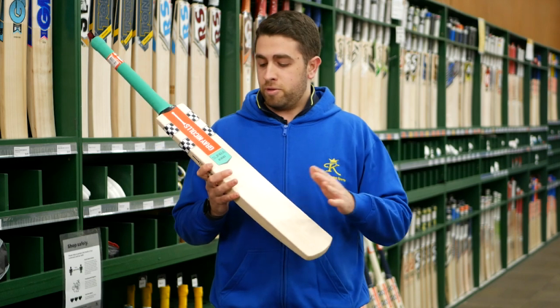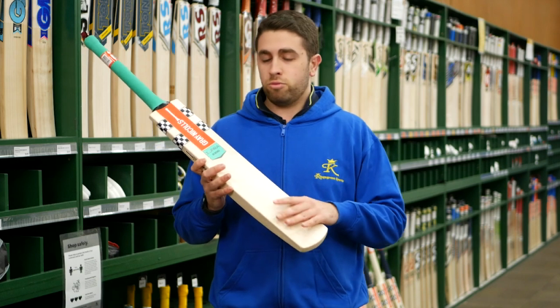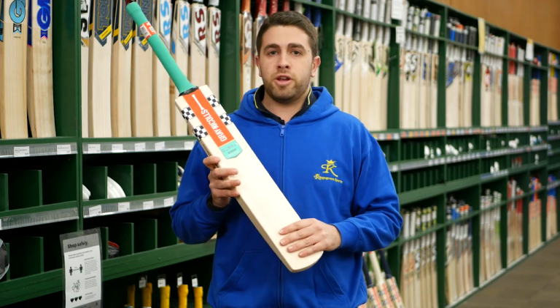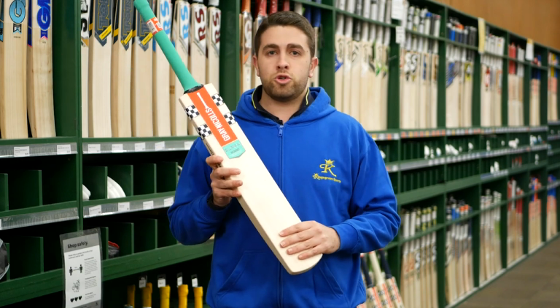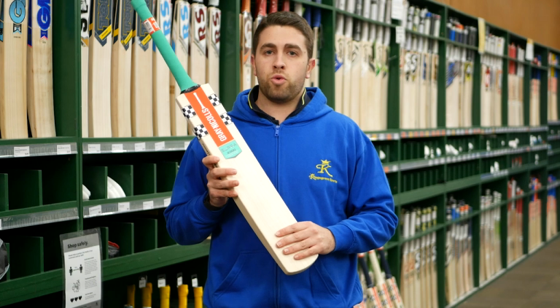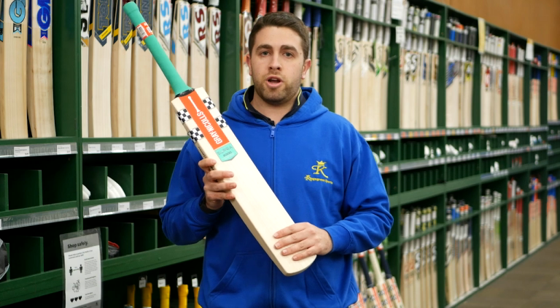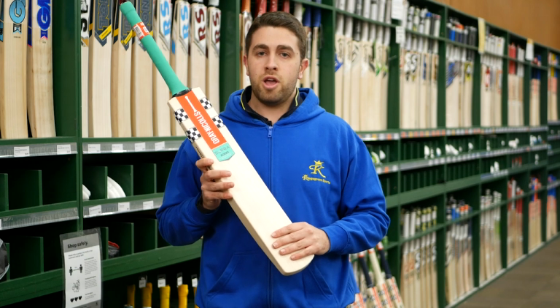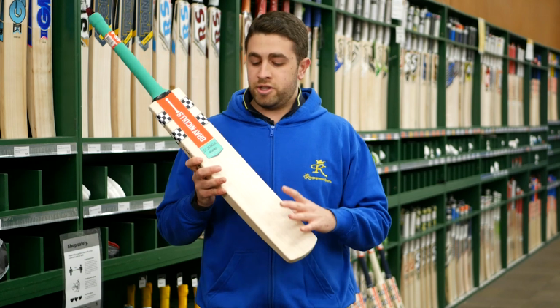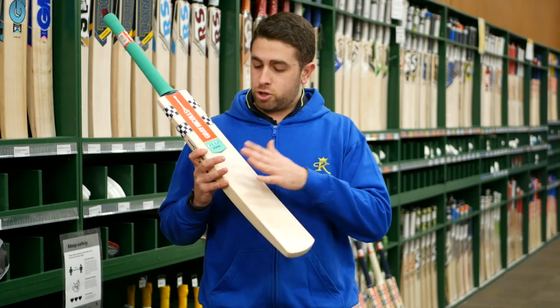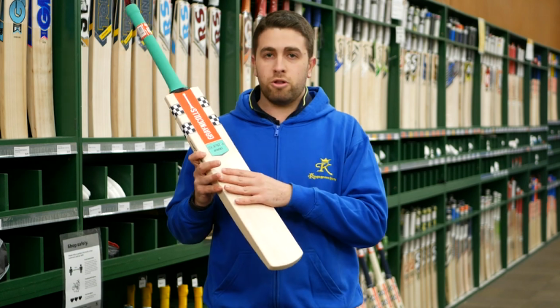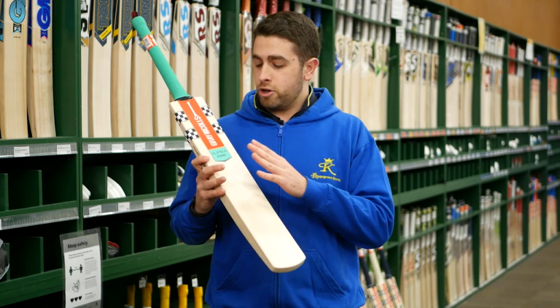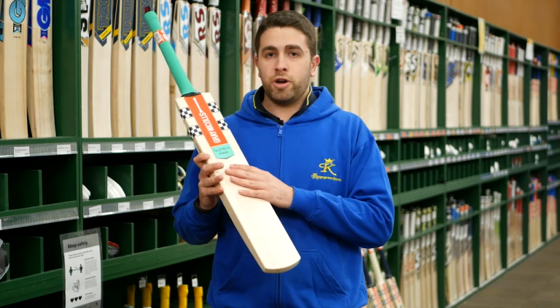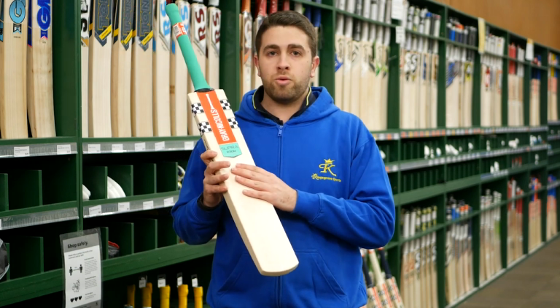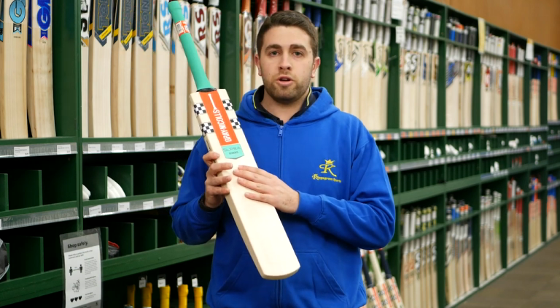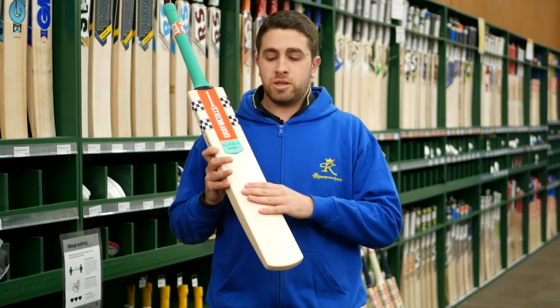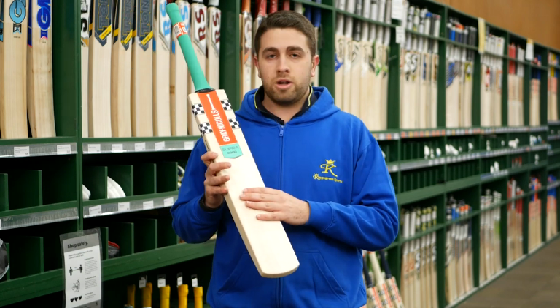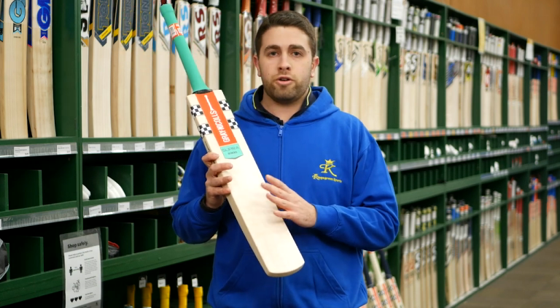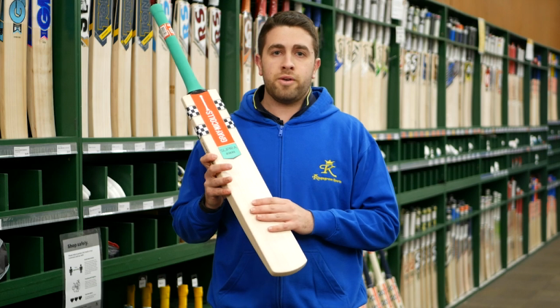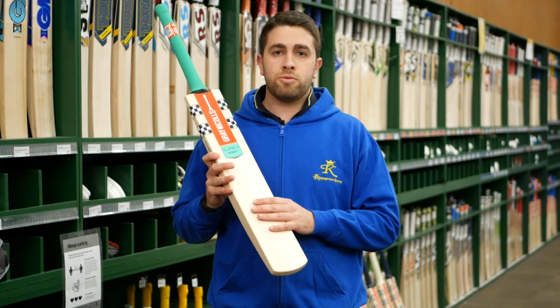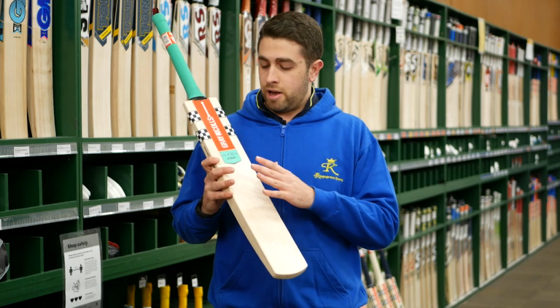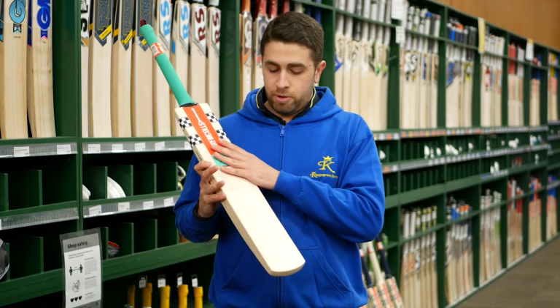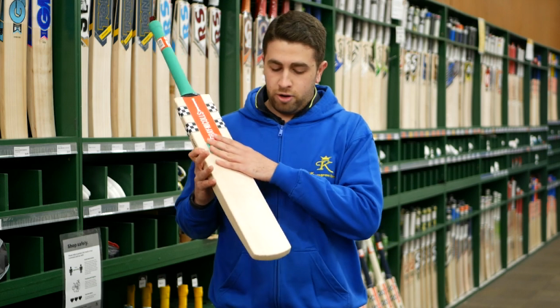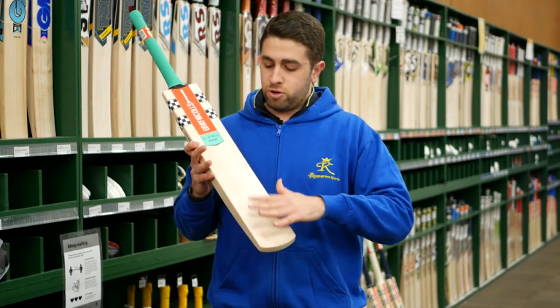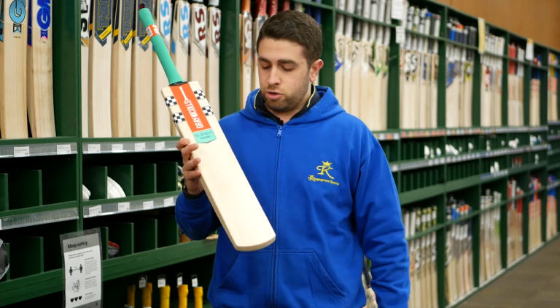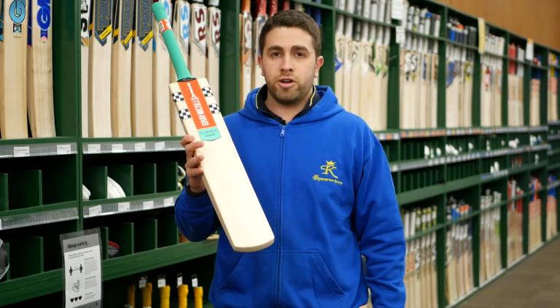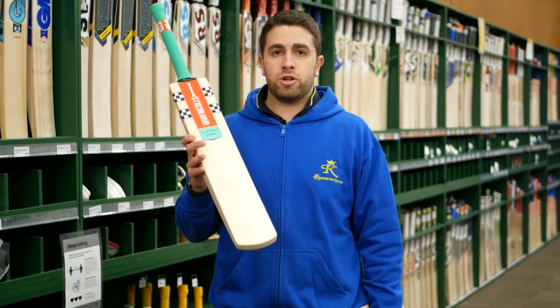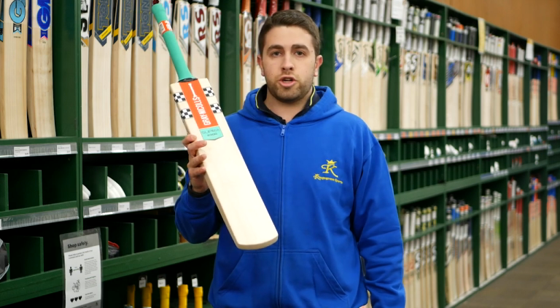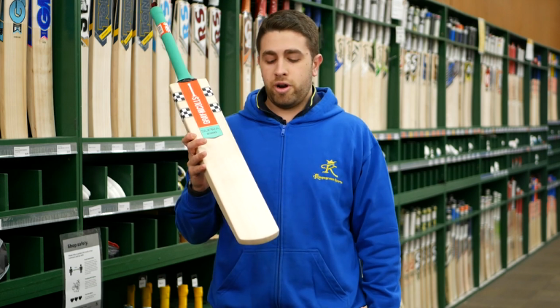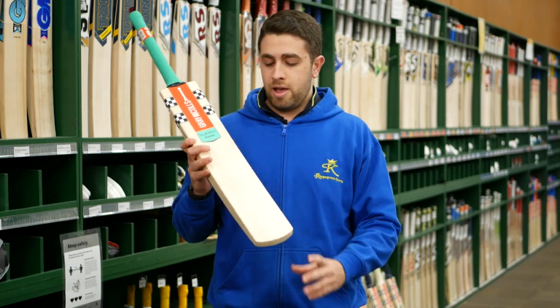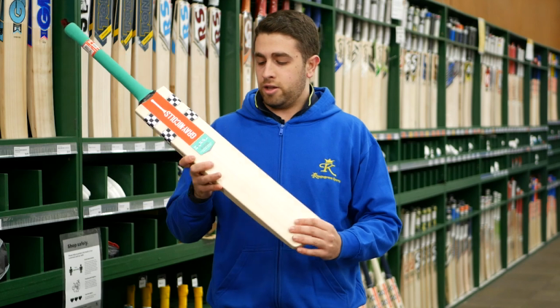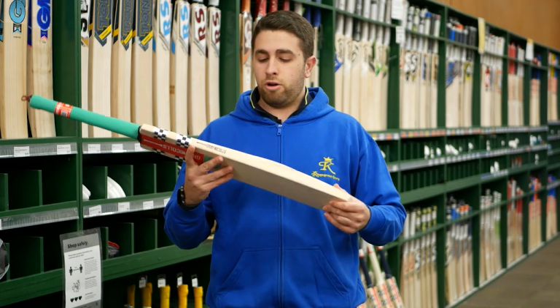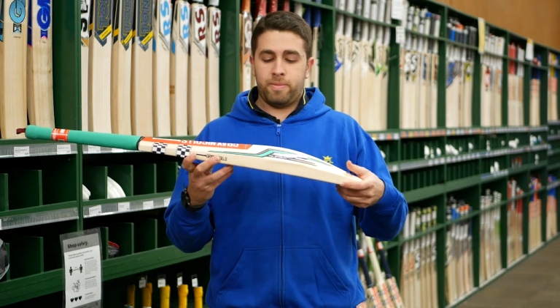The model we've got here is the Supra 2300 — top of the line, superior grade one willow, some of the better clefts that Grand Eagles have available. You're going to get a nice, really clean and straight grain into the profile of the bat.